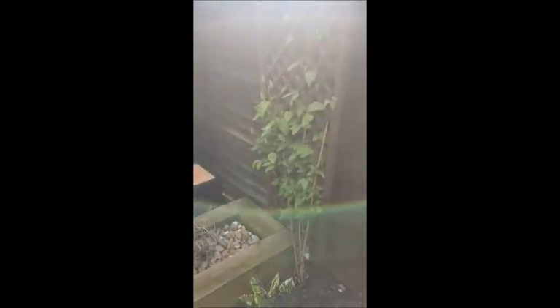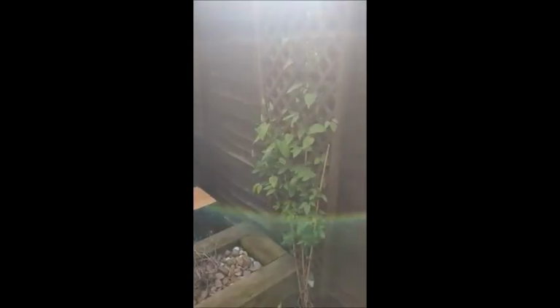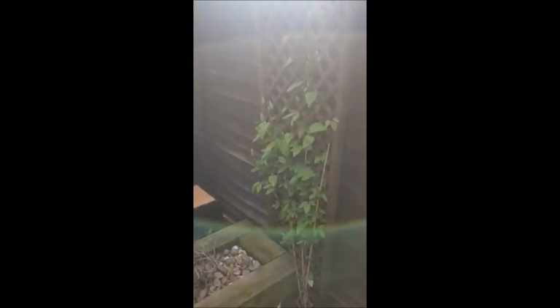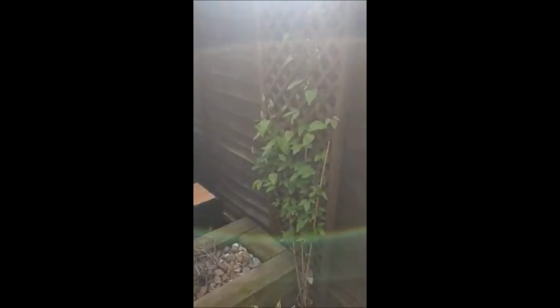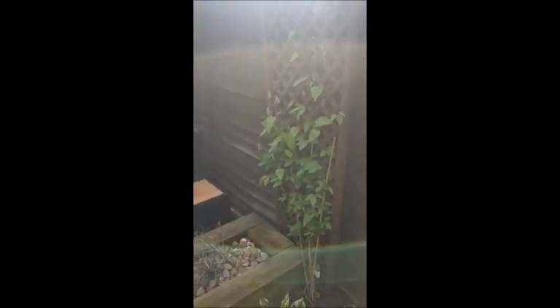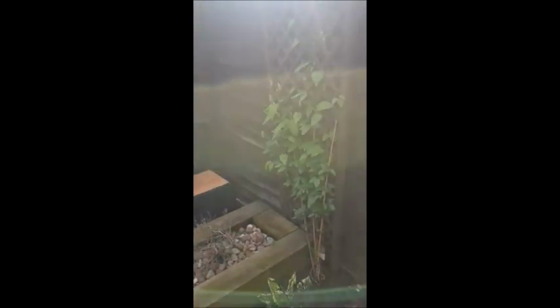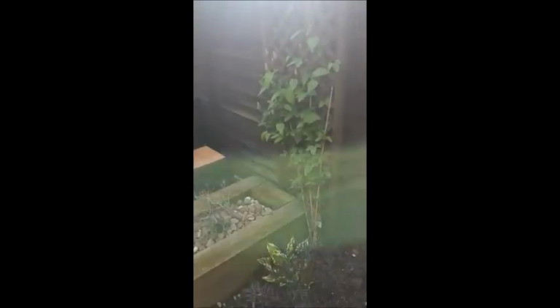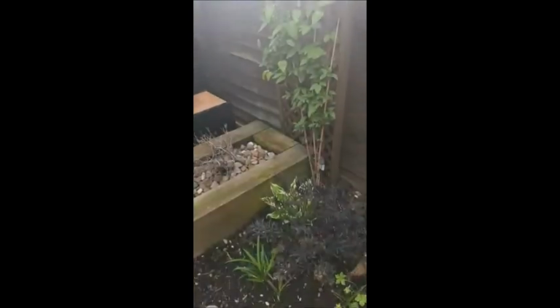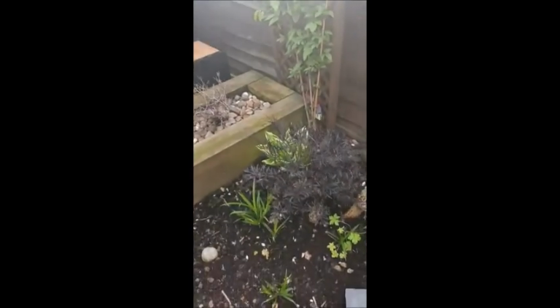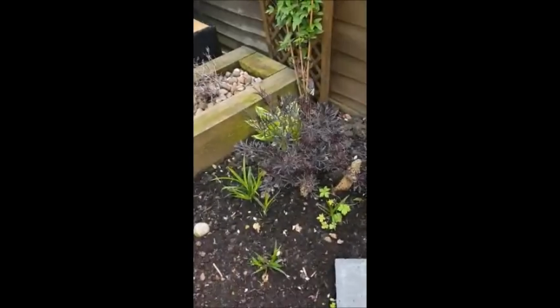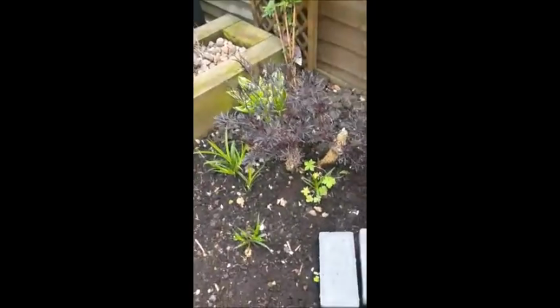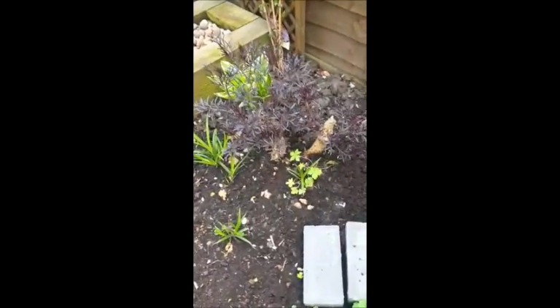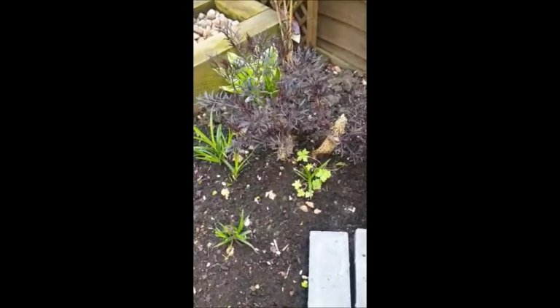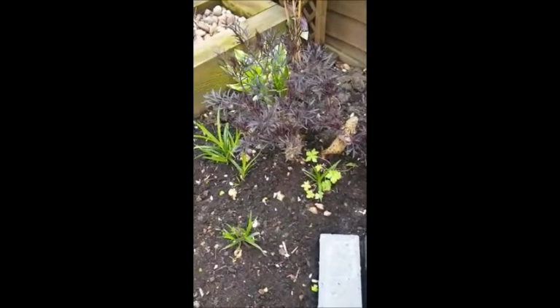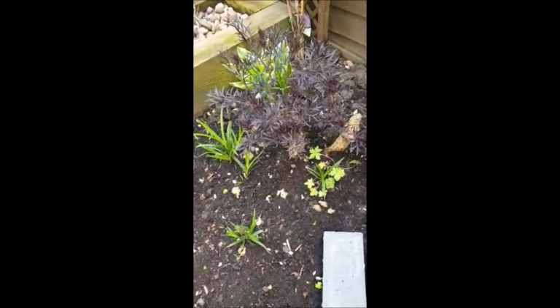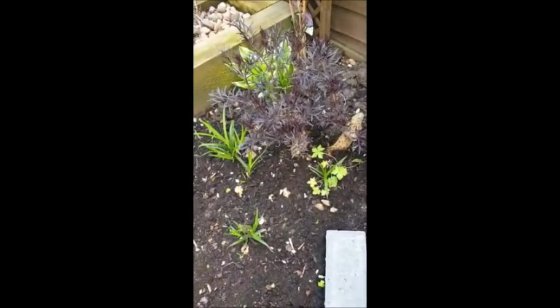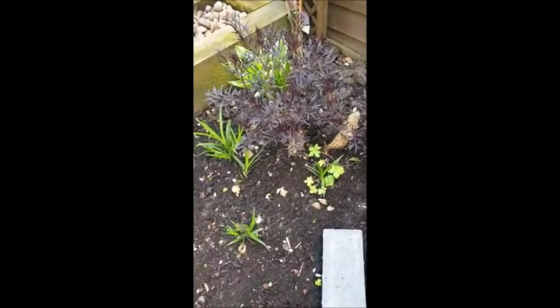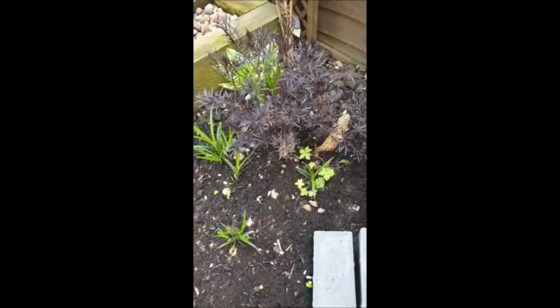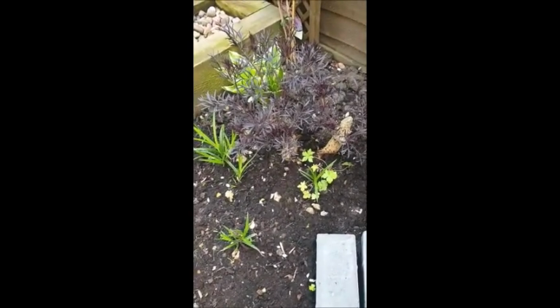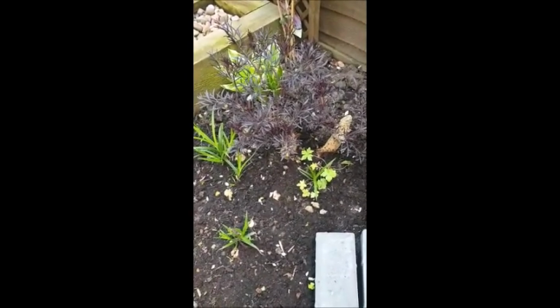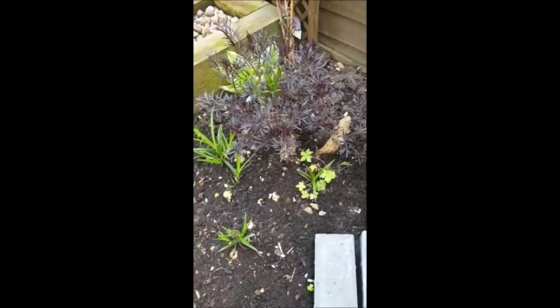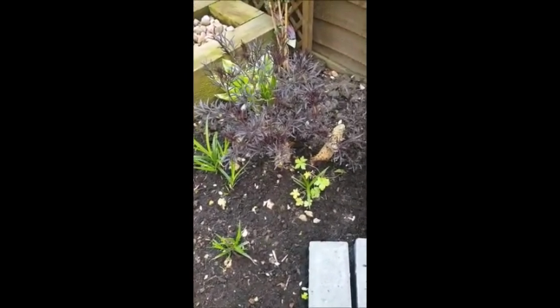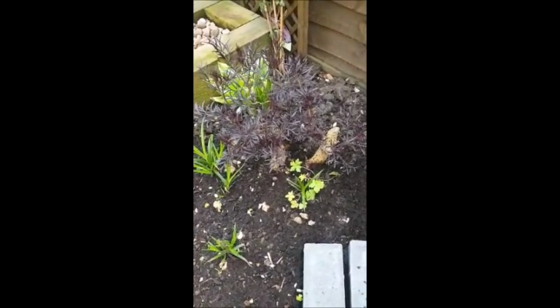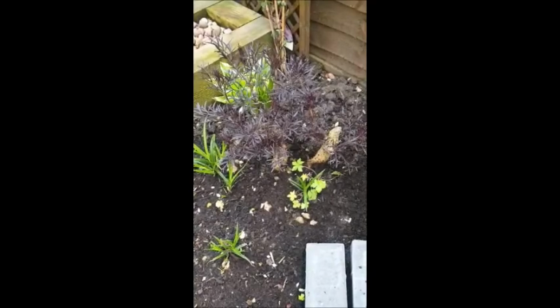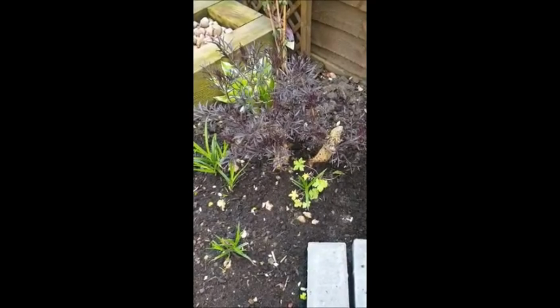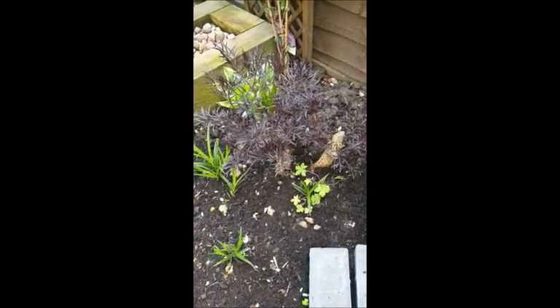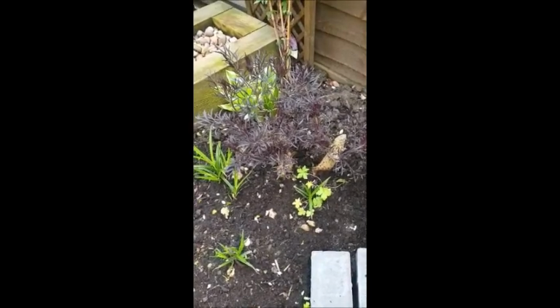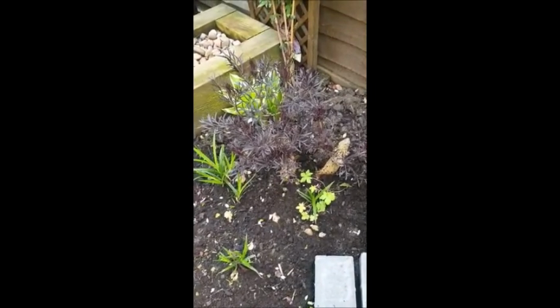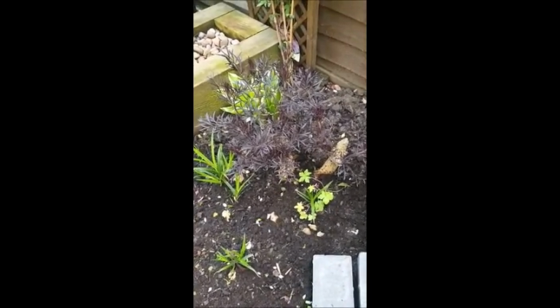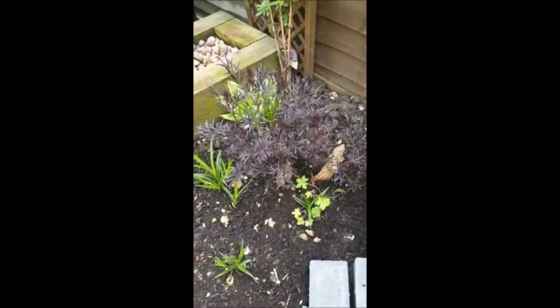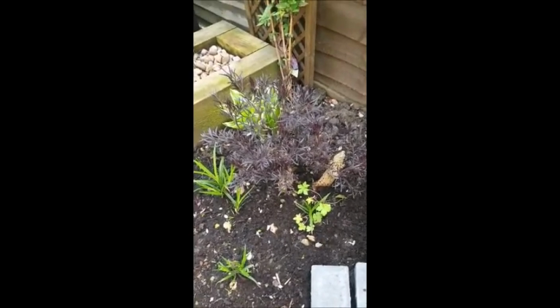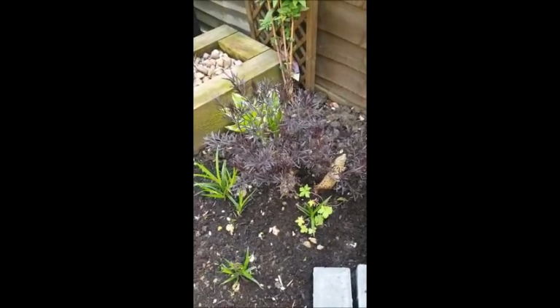Clematis — the buds are just about to open. And my black lace I chopped right down to the ground last year because it had gone completely straggly, and that's coming back really lovely.